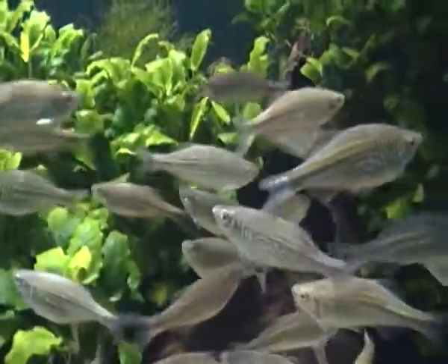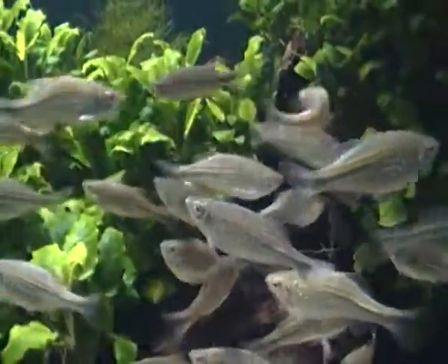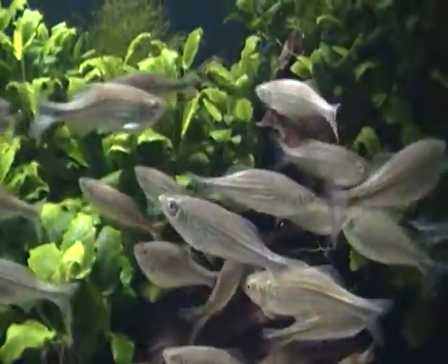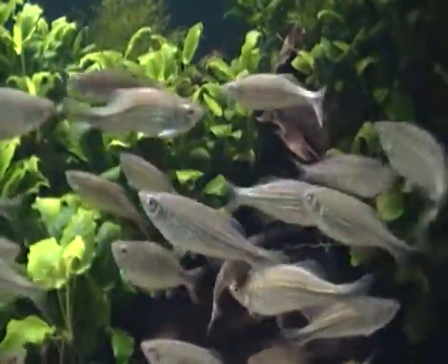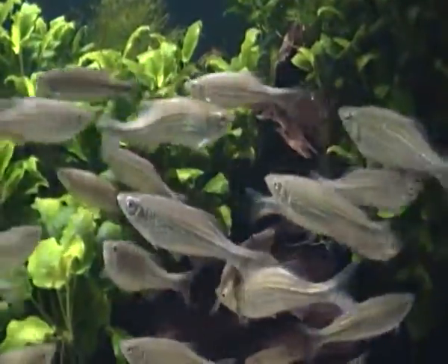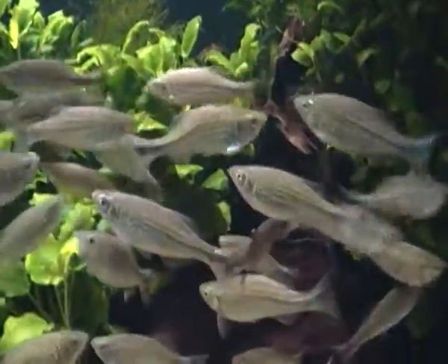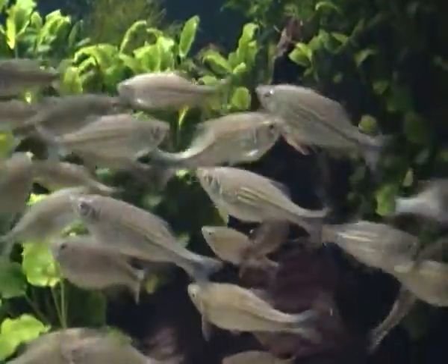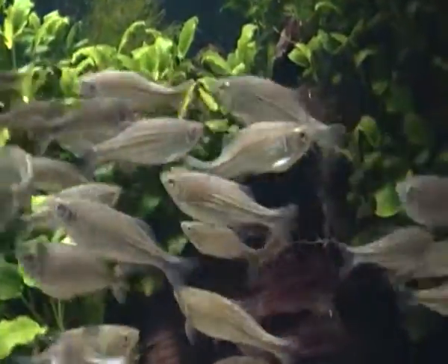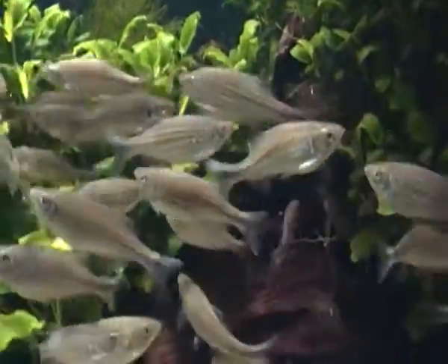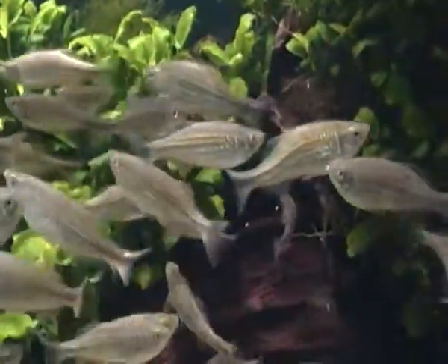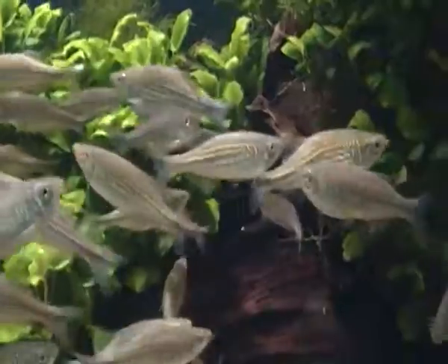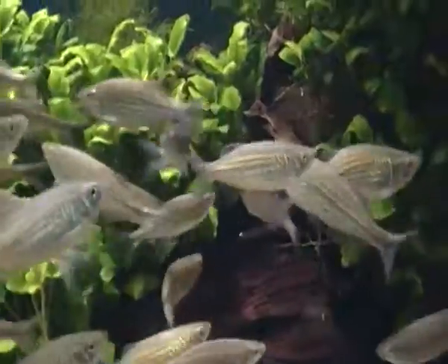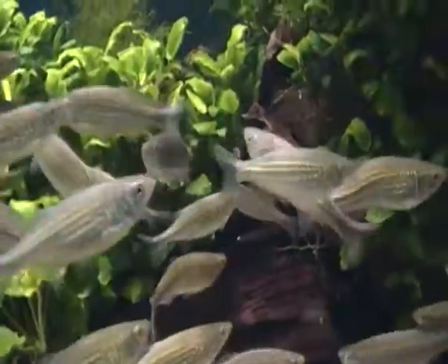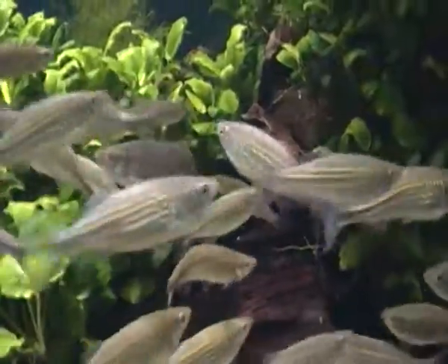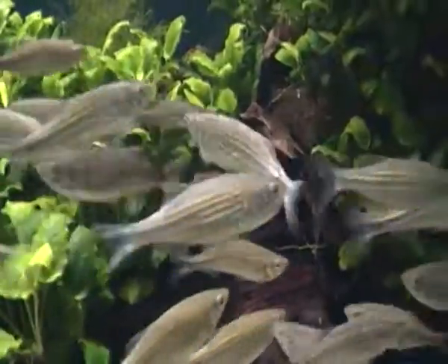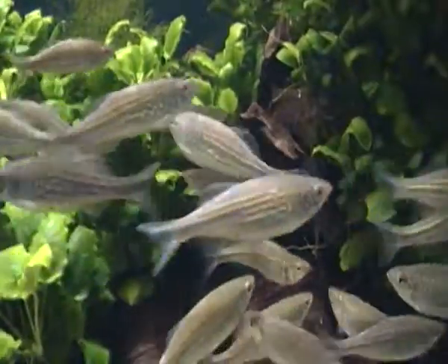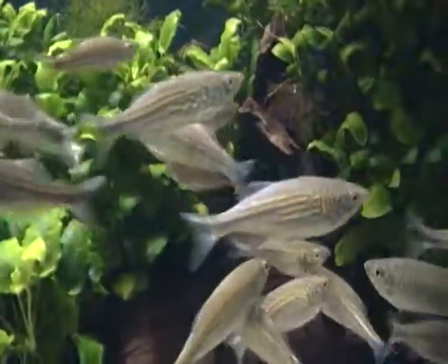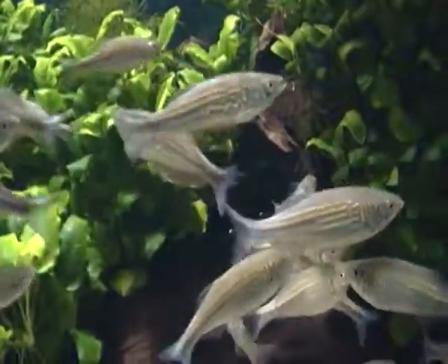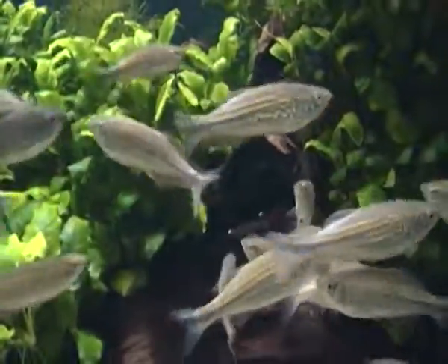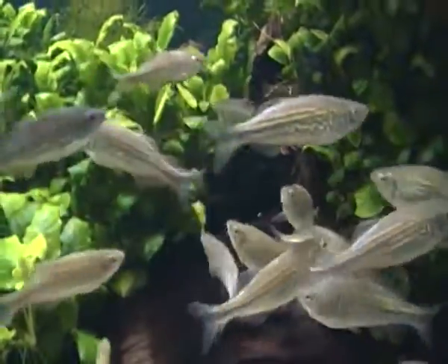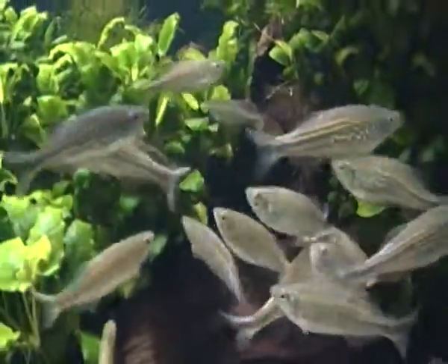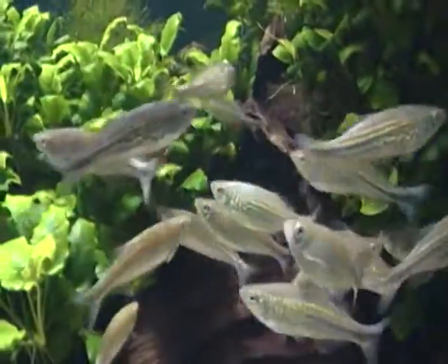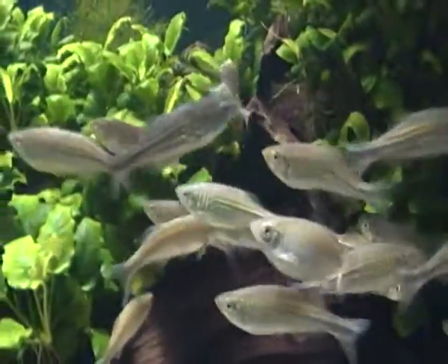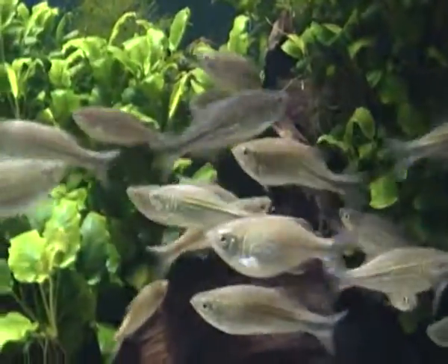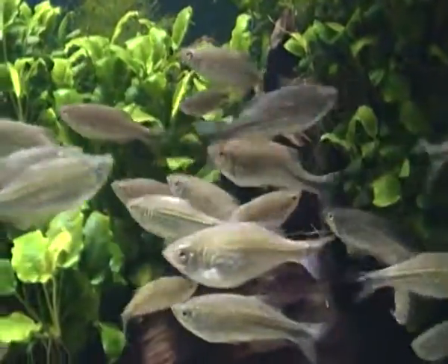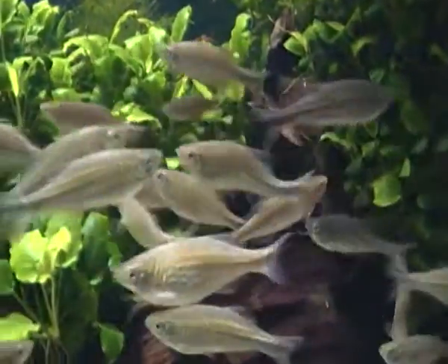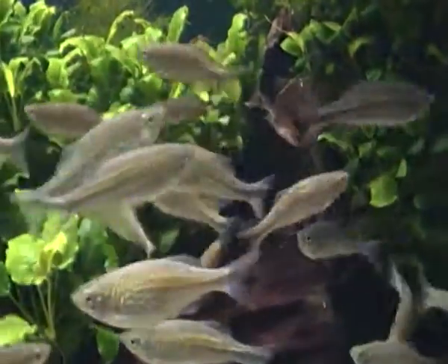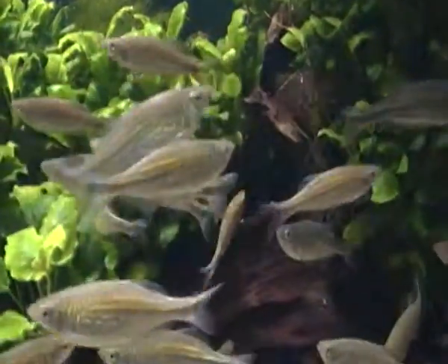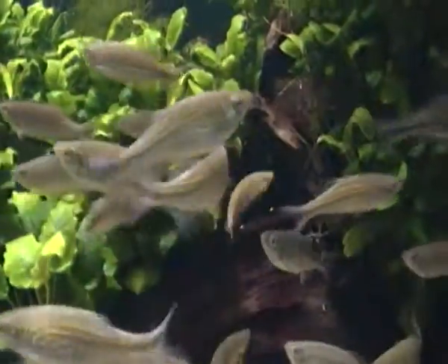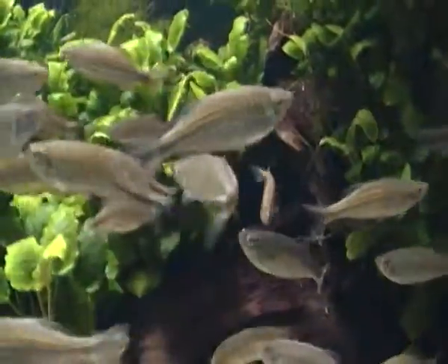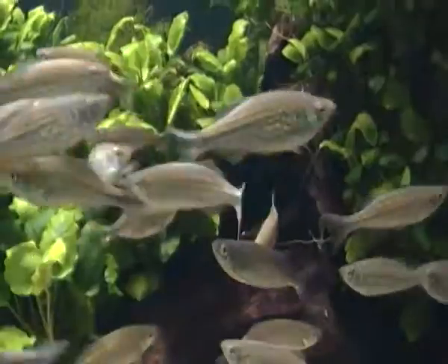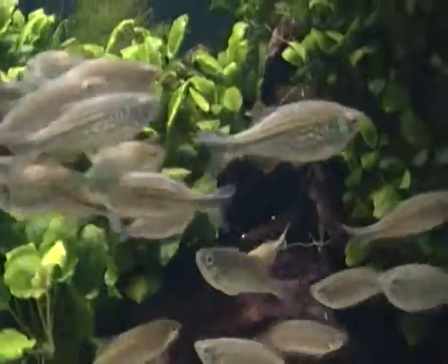Alright, I think I'll leave these giant danios alone now. I'll see you next time everyone.